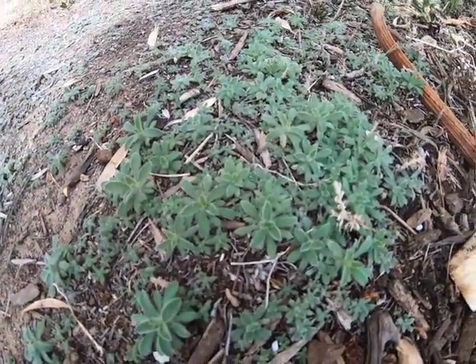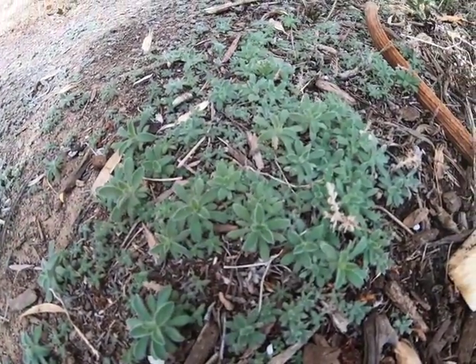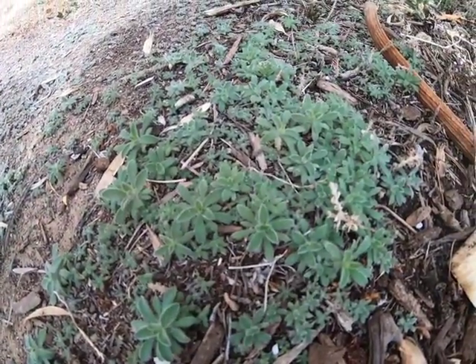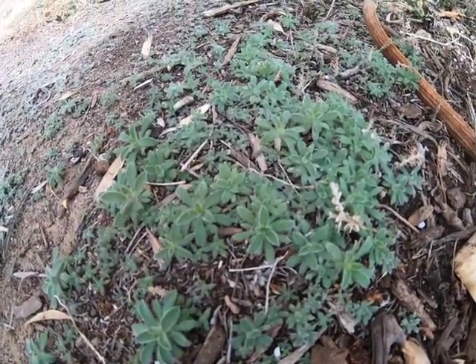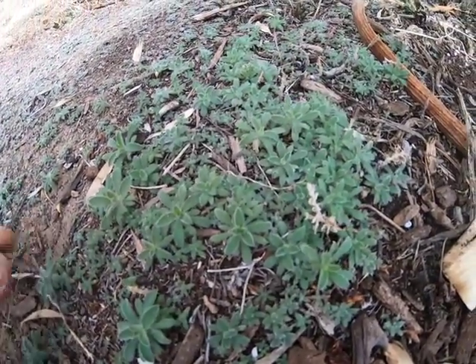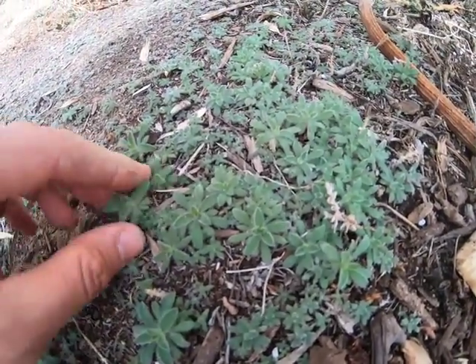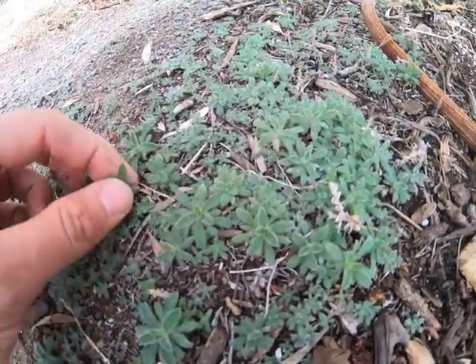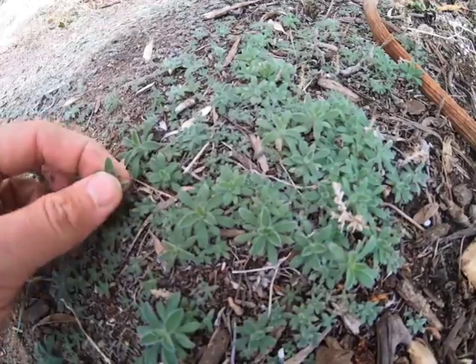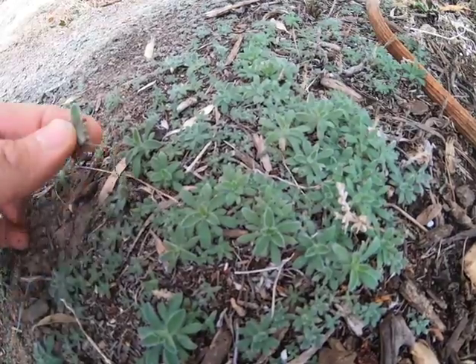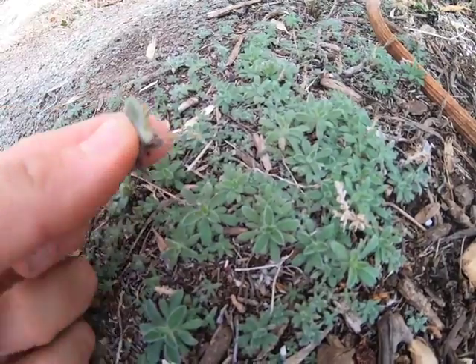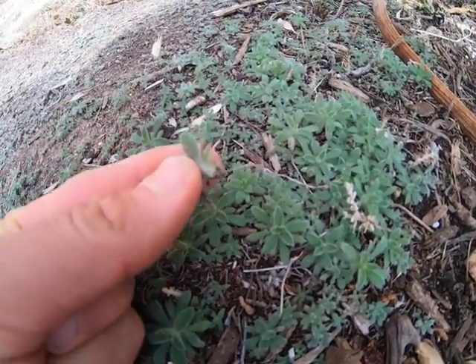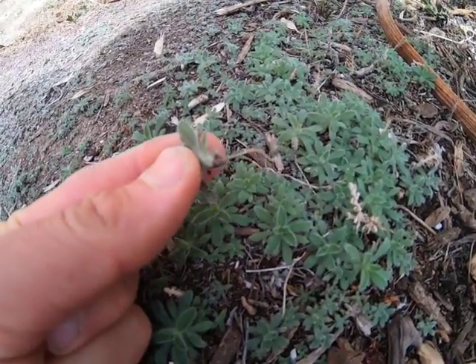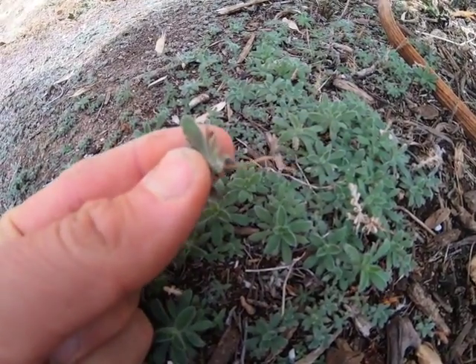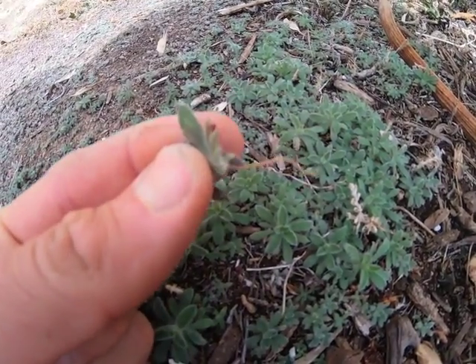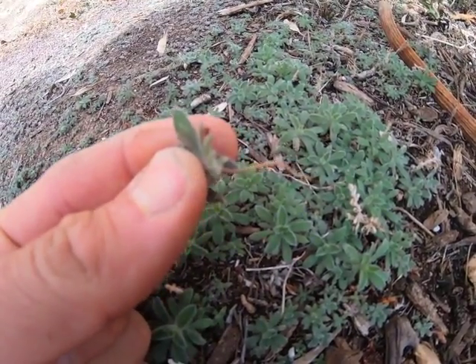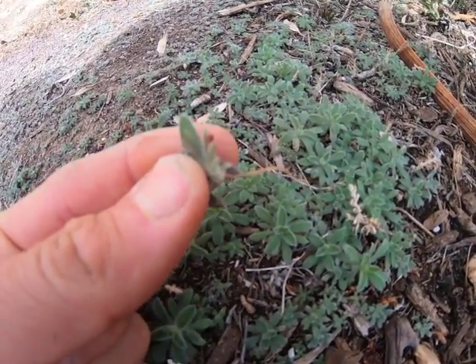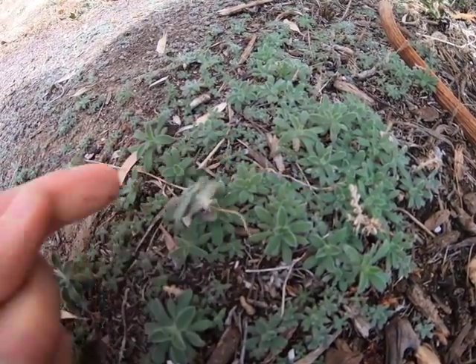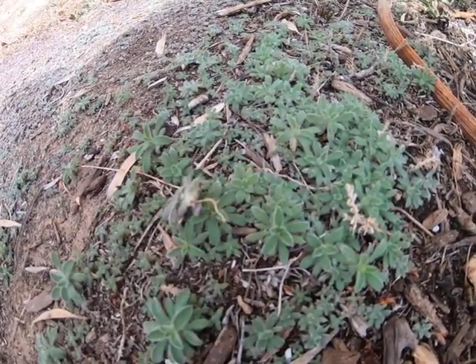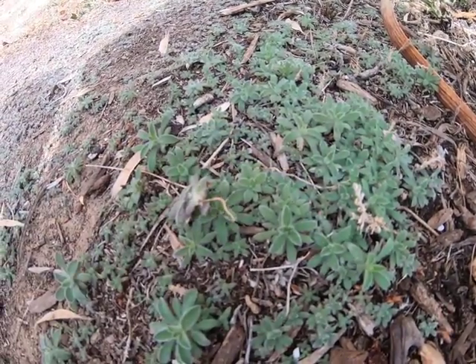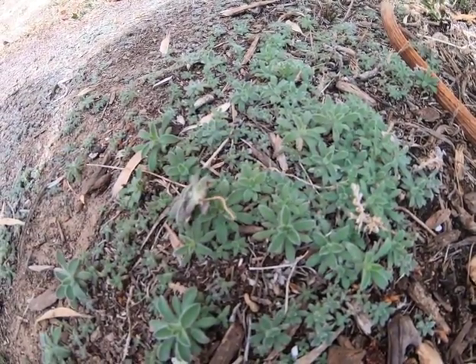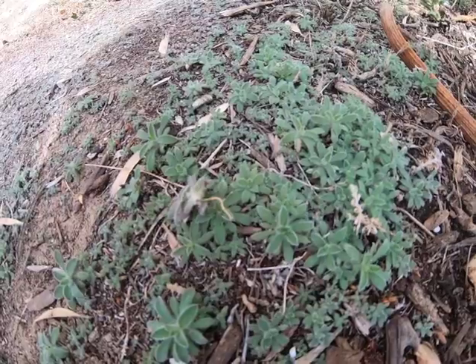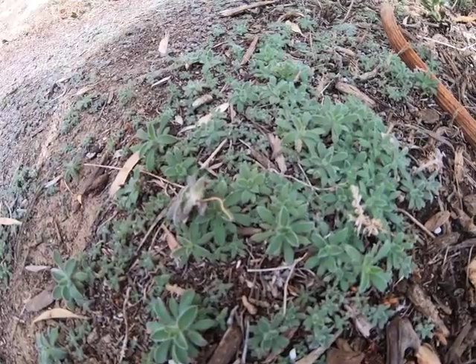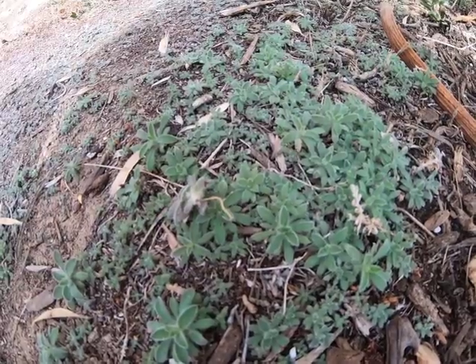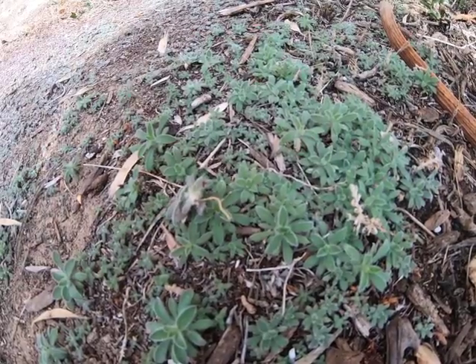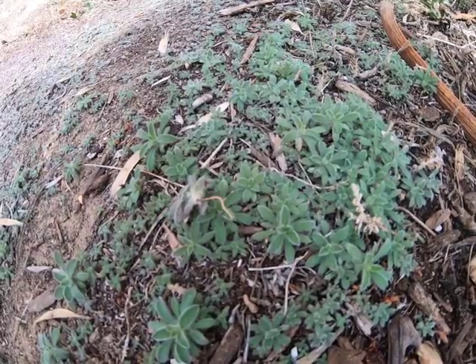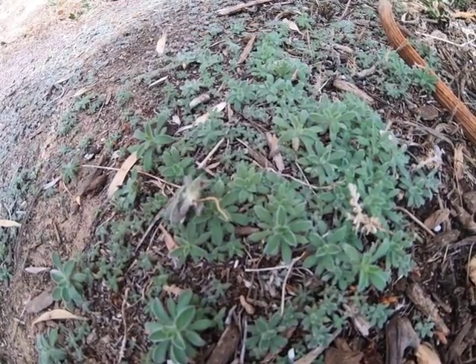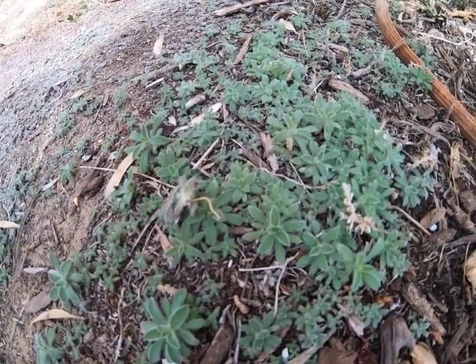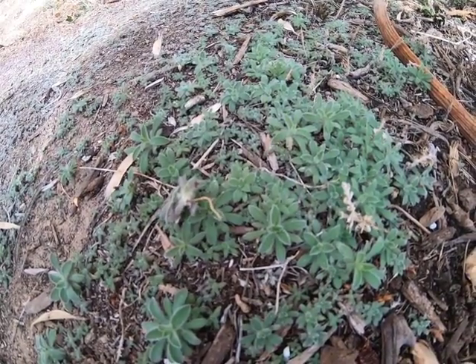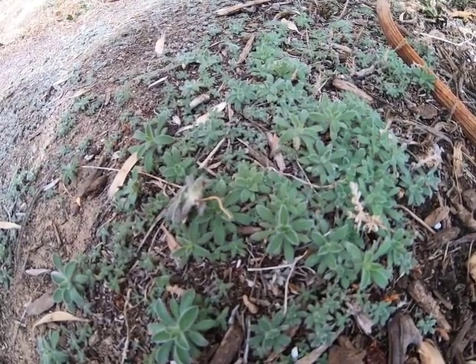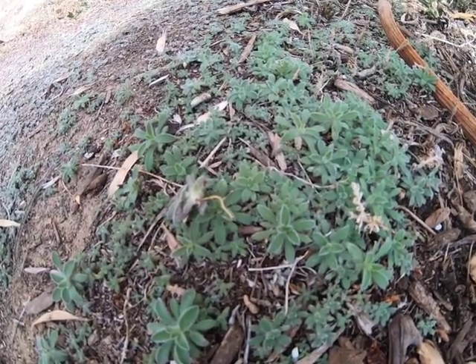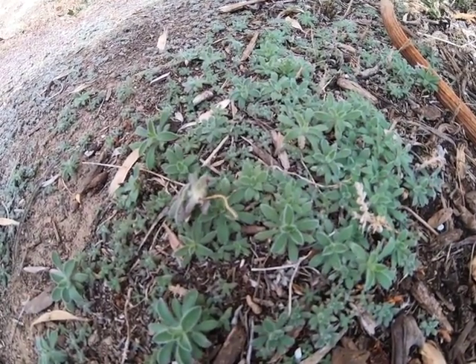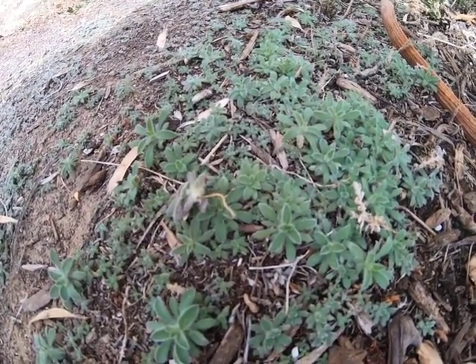Fast growing annual plants. You can see a pretty dinky little root system there. These guys will shoot up and take over any unkept space.